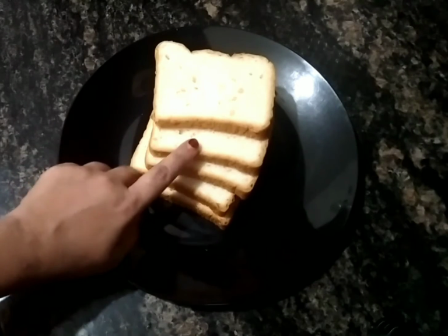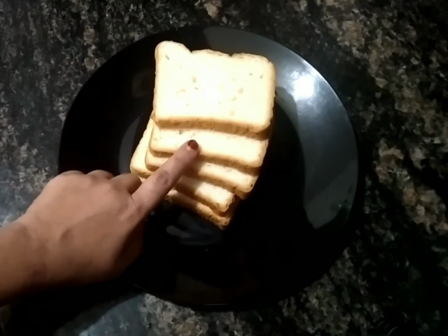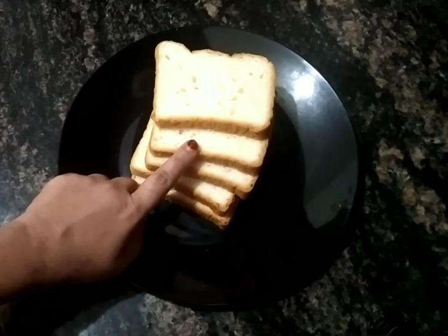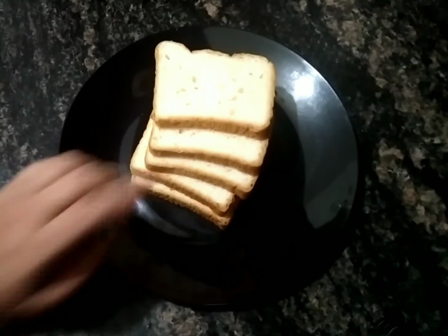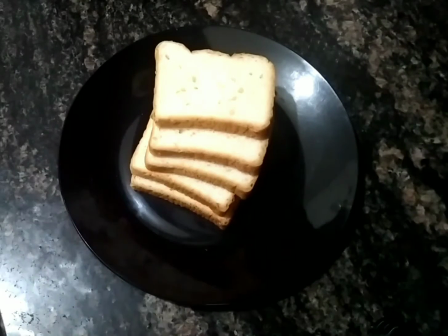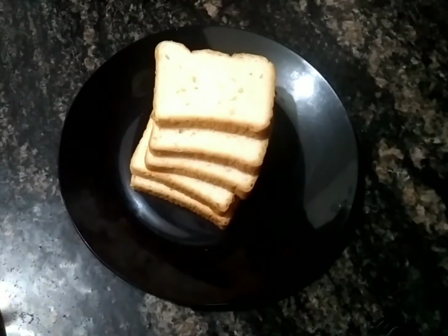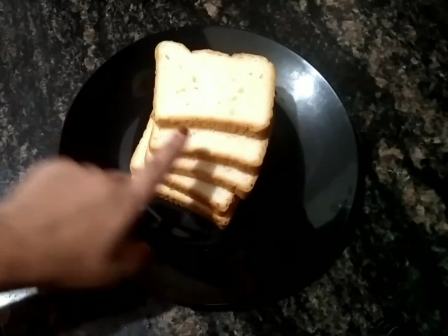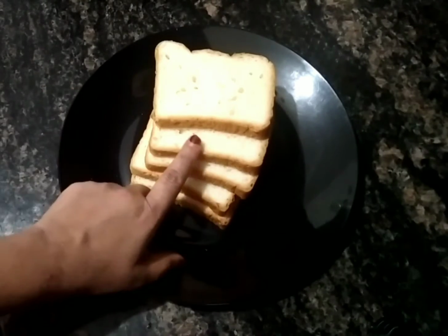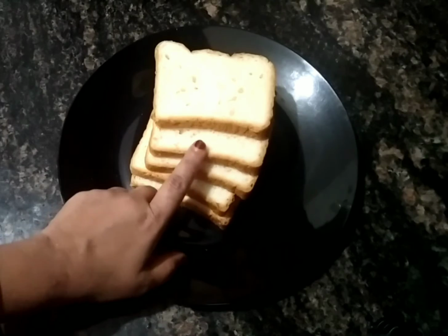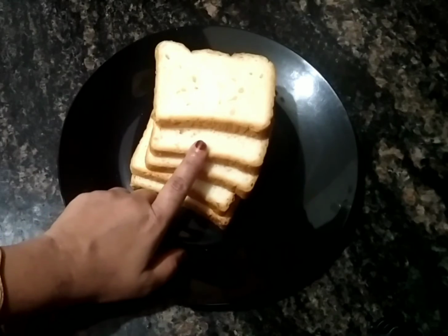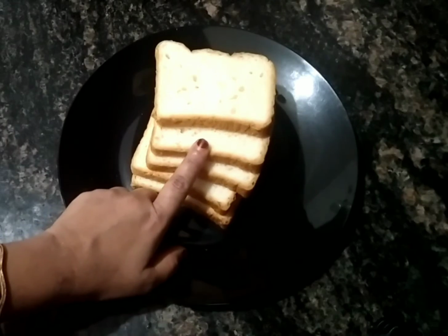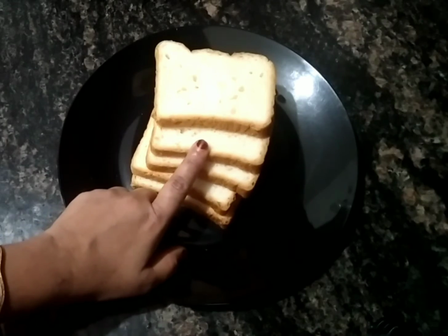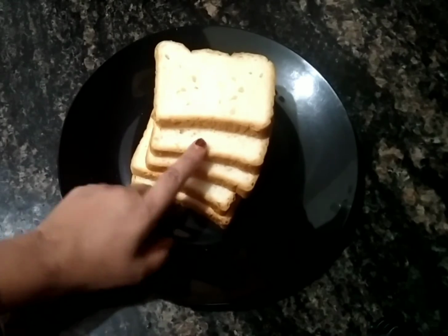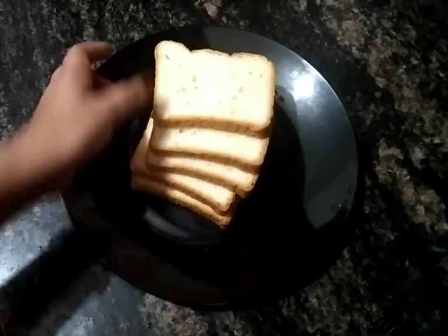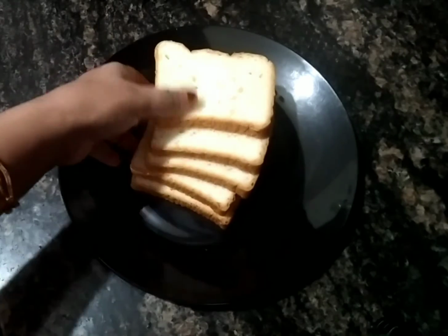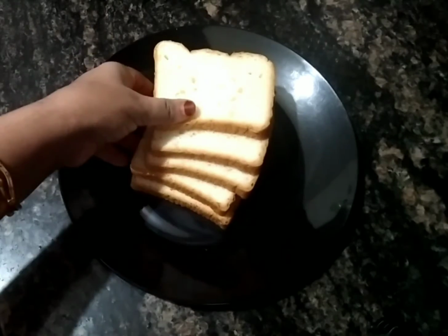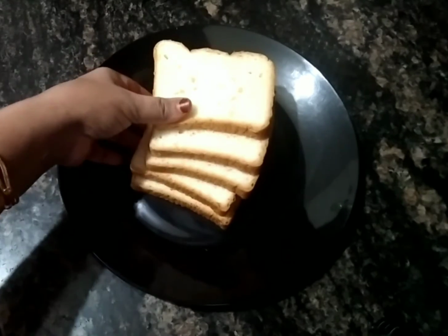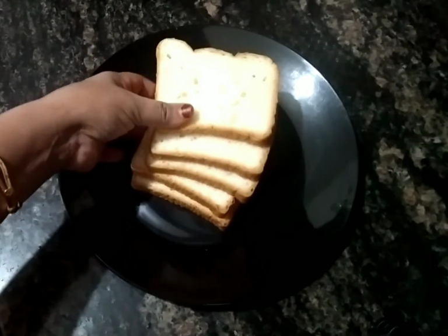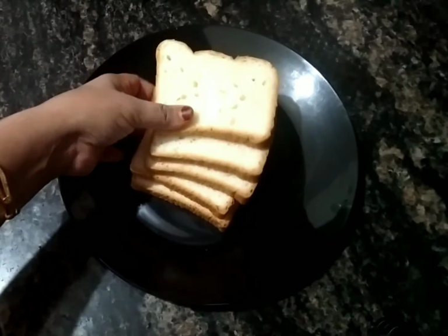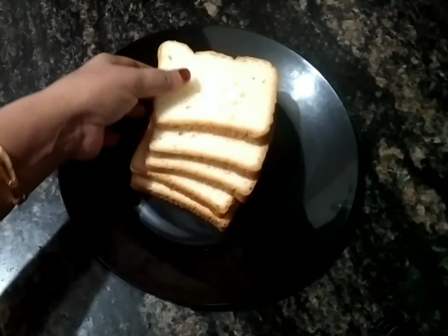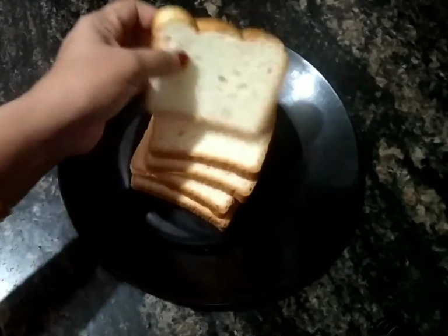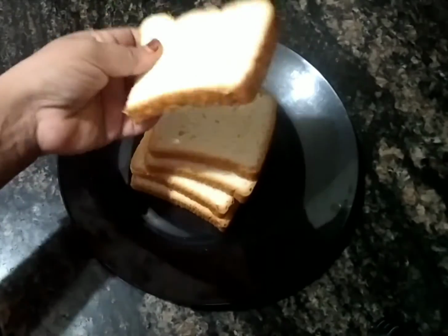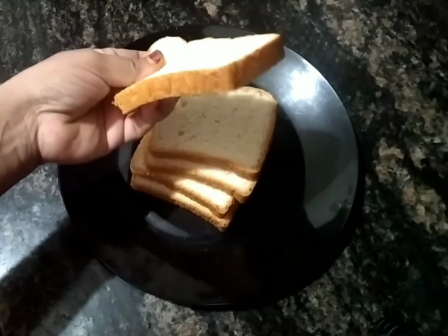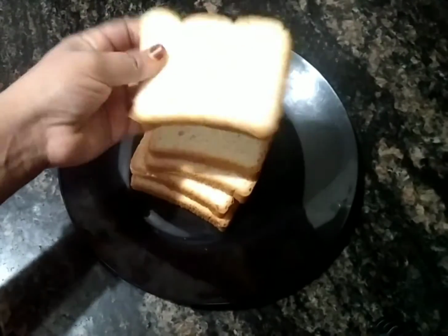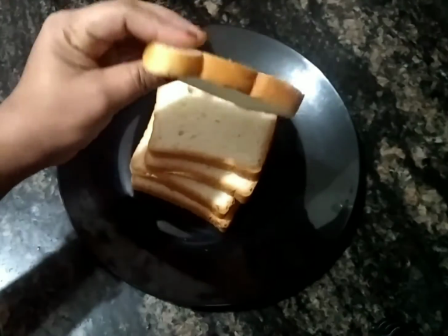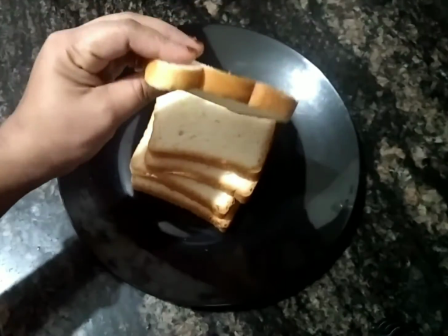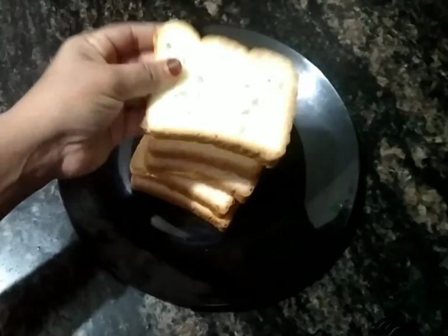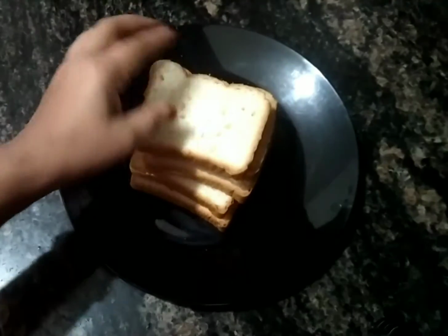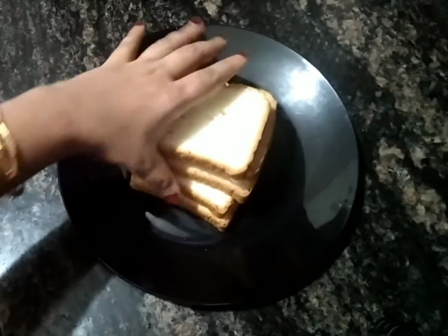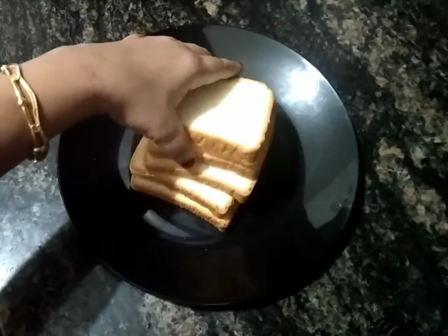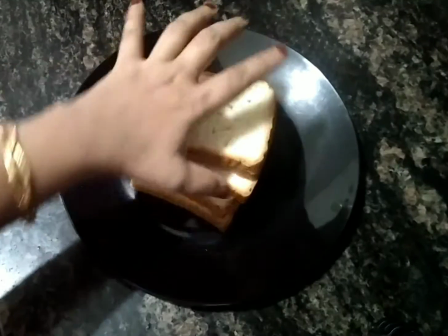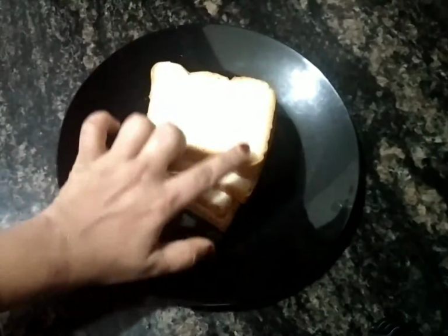I'll try to cook this bread. I'm going to cook this way. I want to cook it very well, but we will make it with this color.